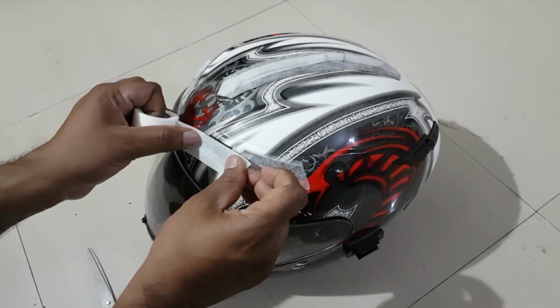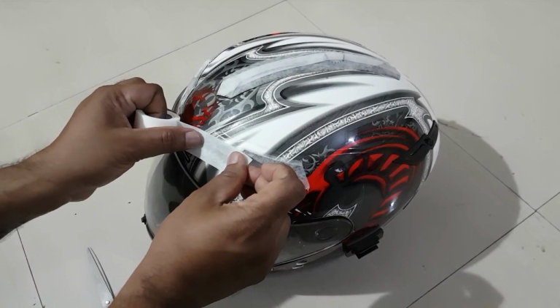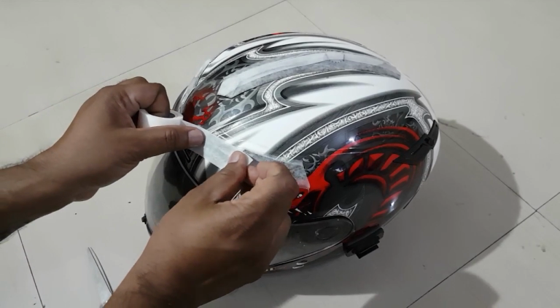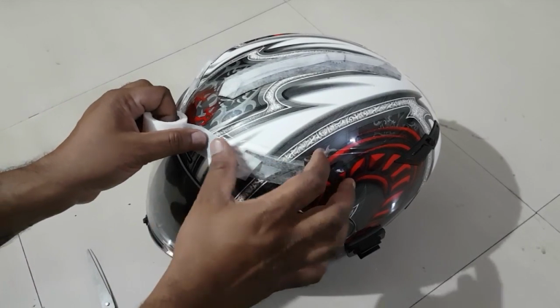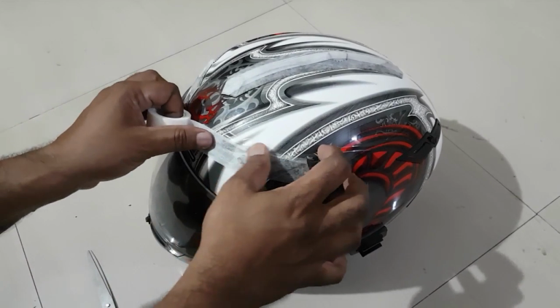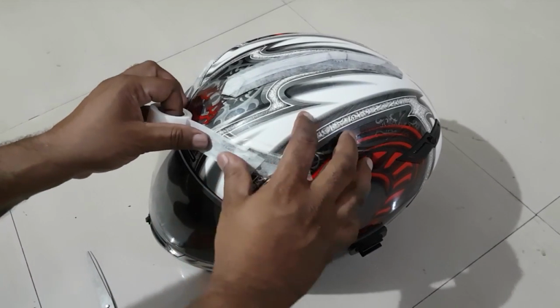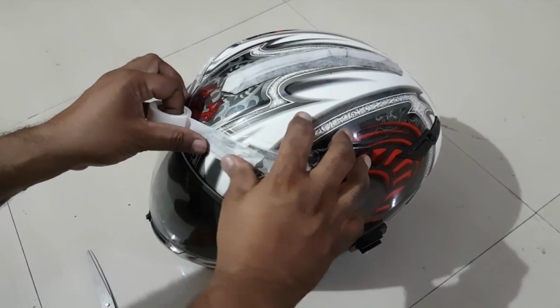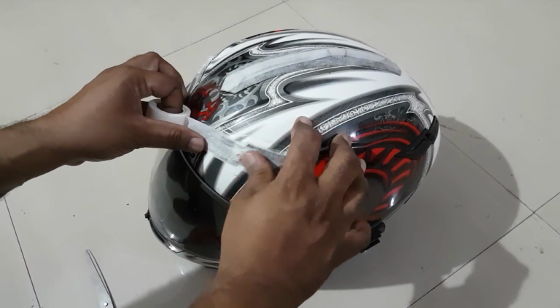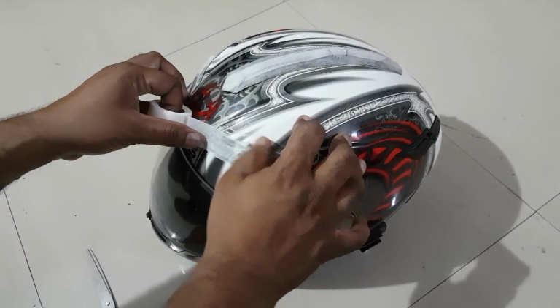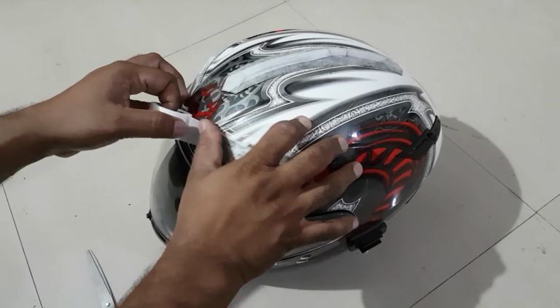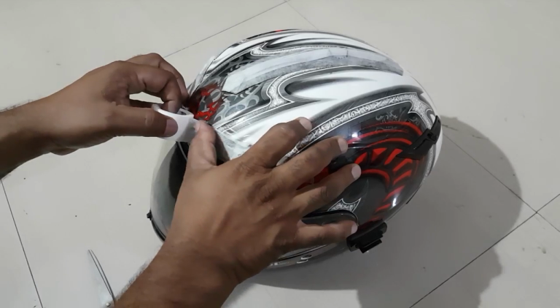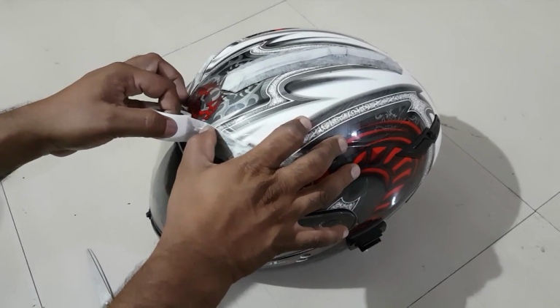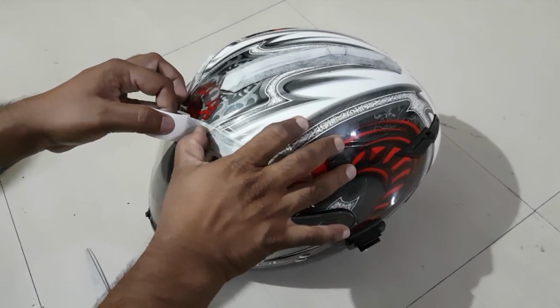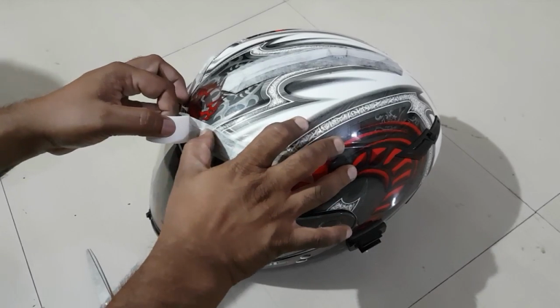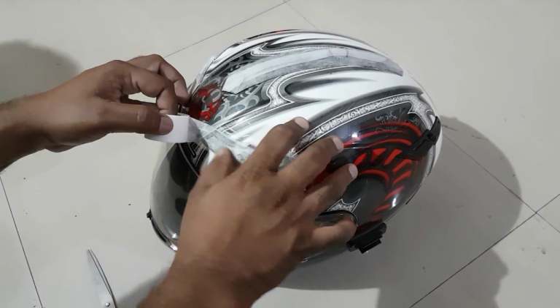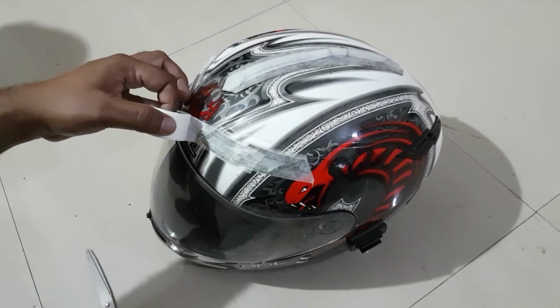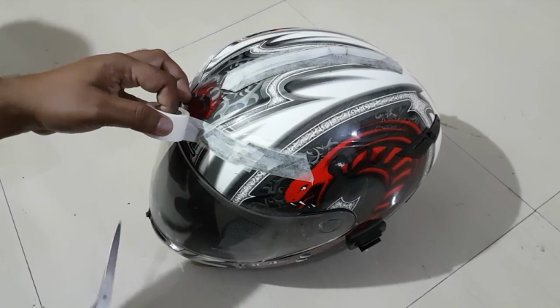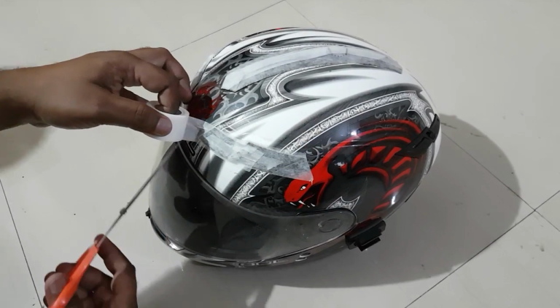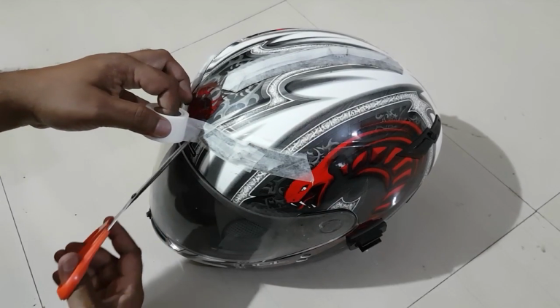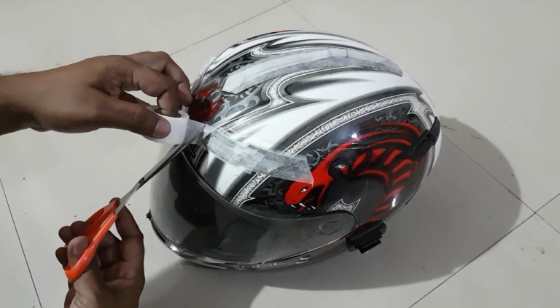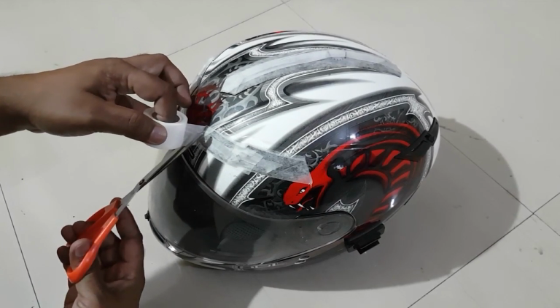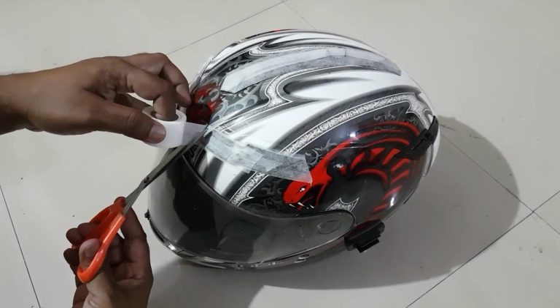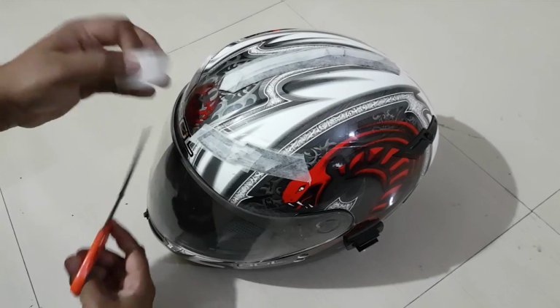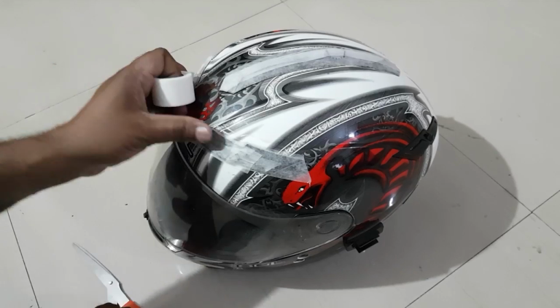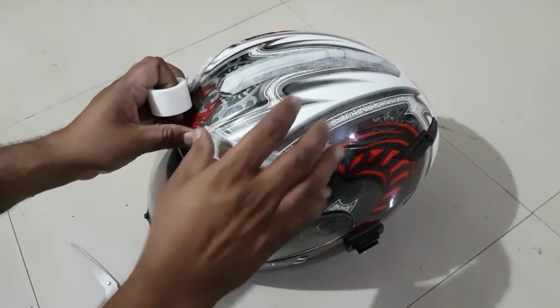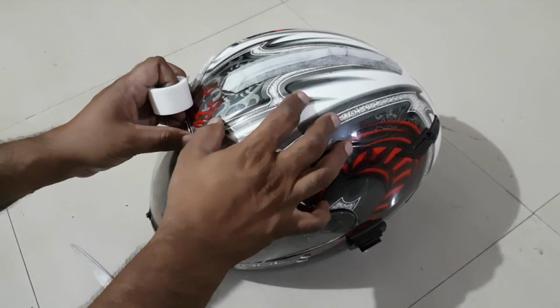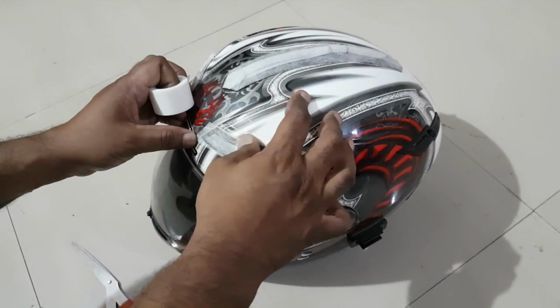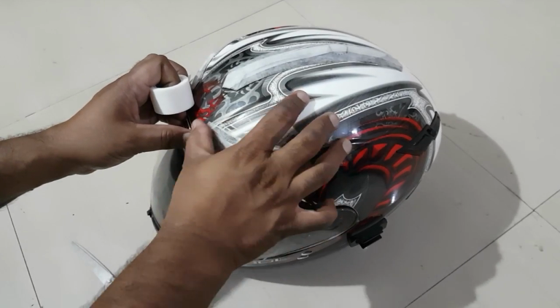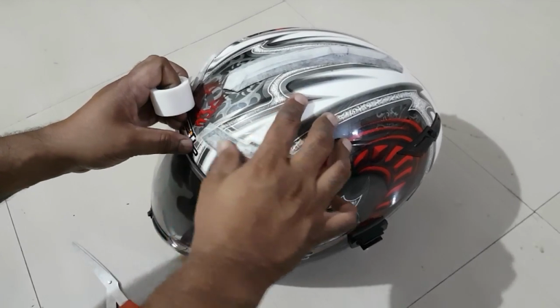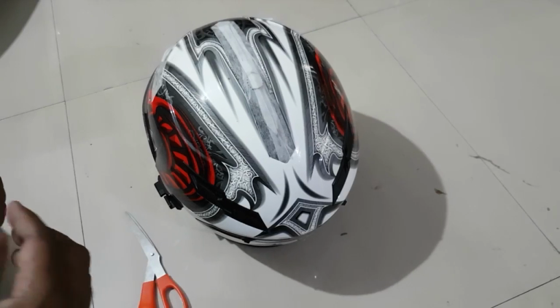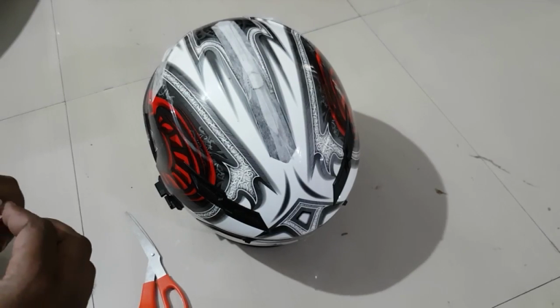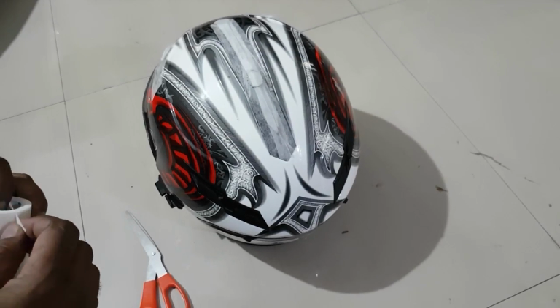I wanted a black helmet so I opted for a black matte finish. Look at your helmet and see what areas you don't really want to be painted, as covering them could spoil the look of your helmet.